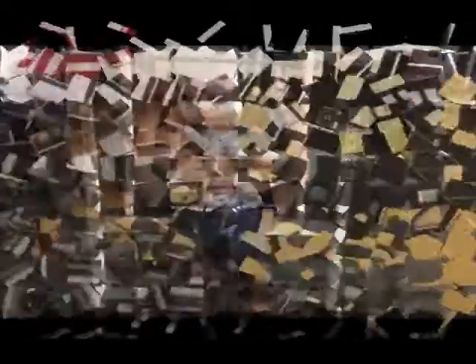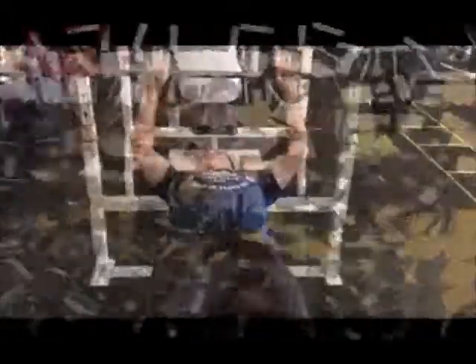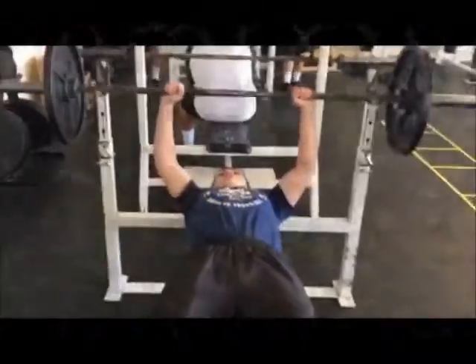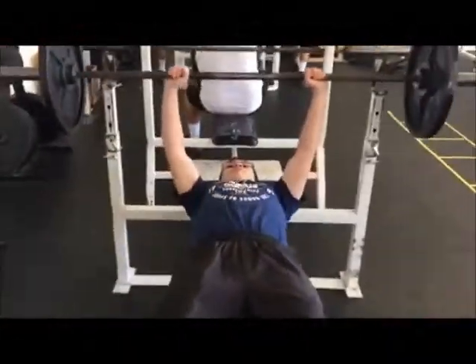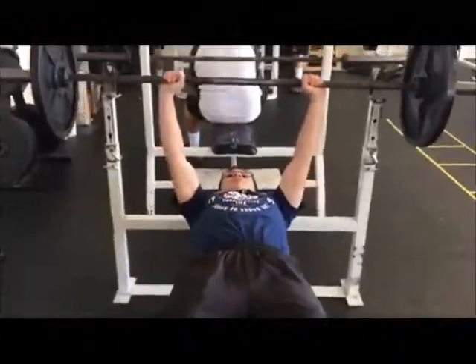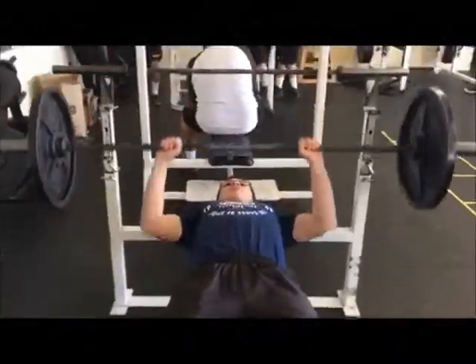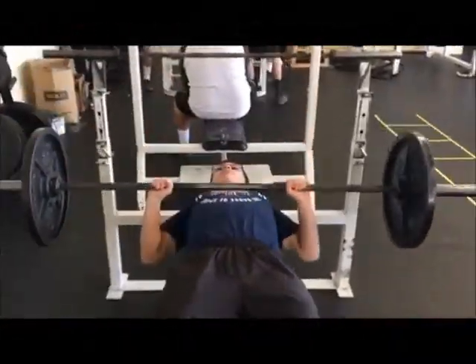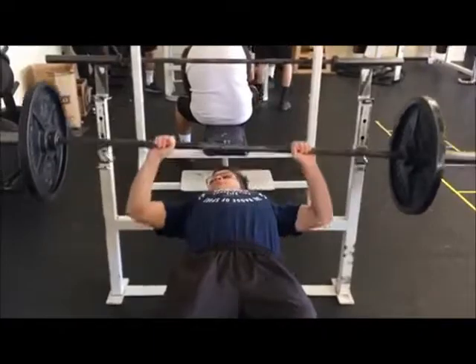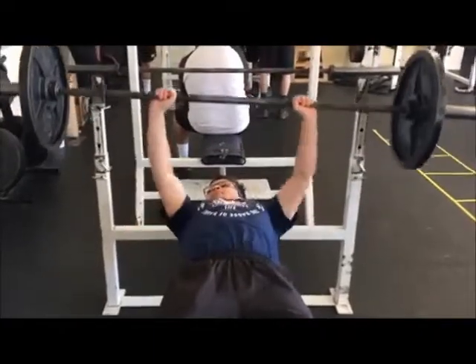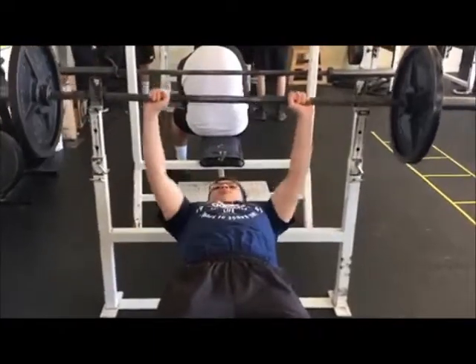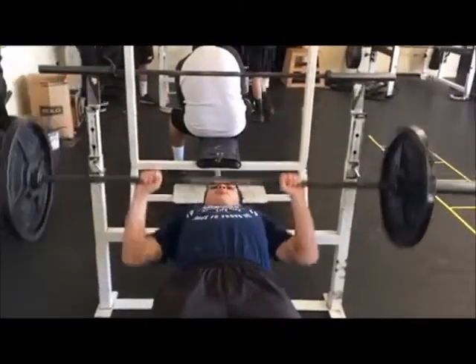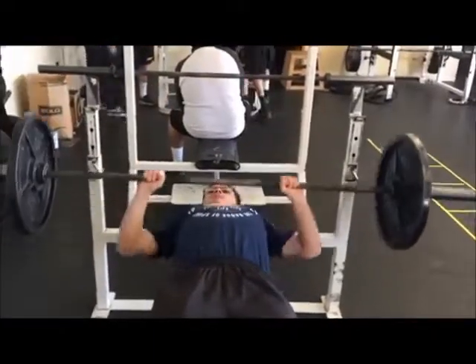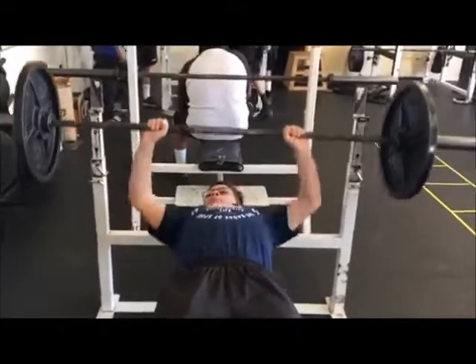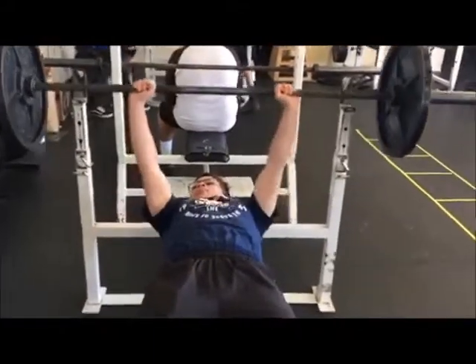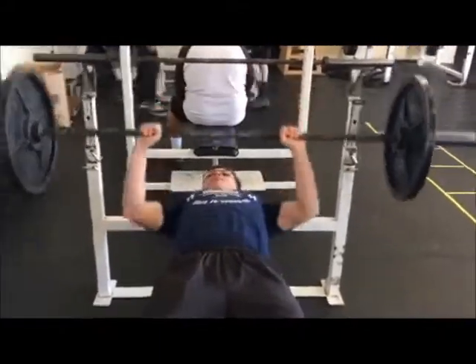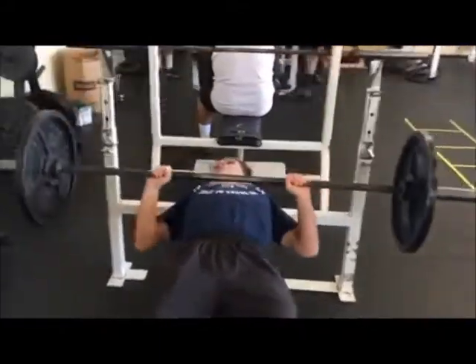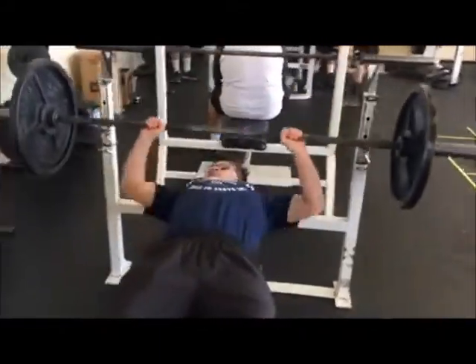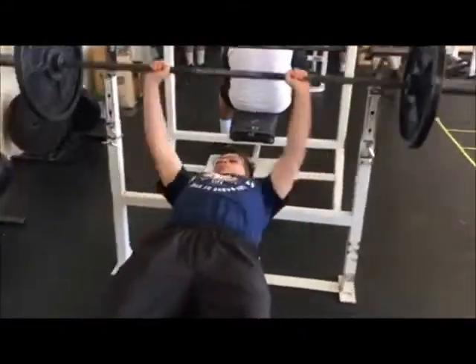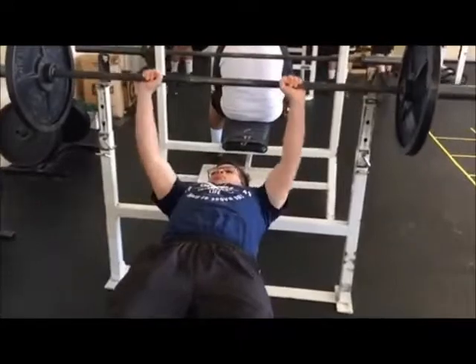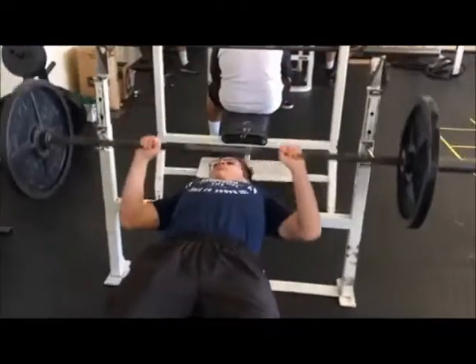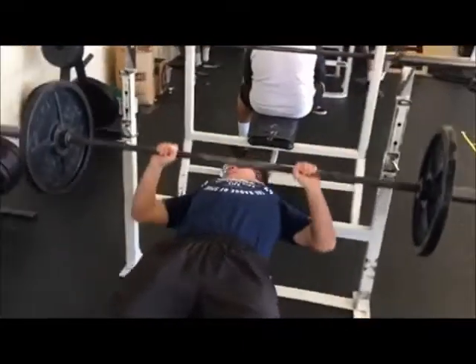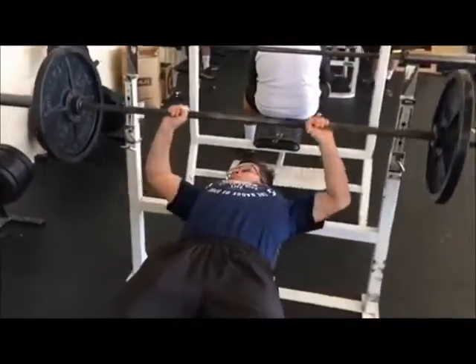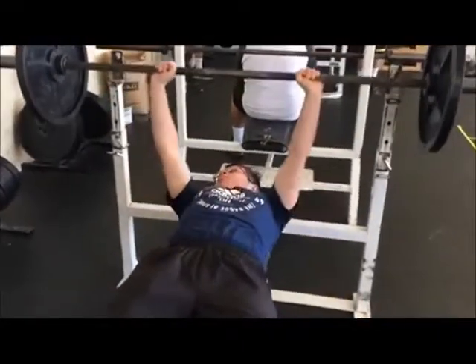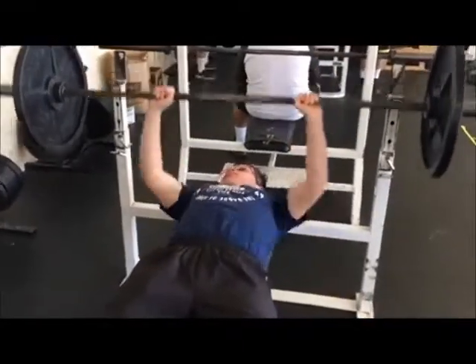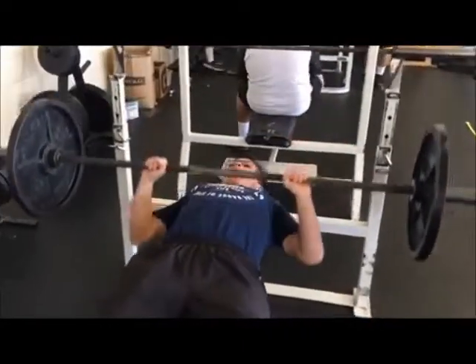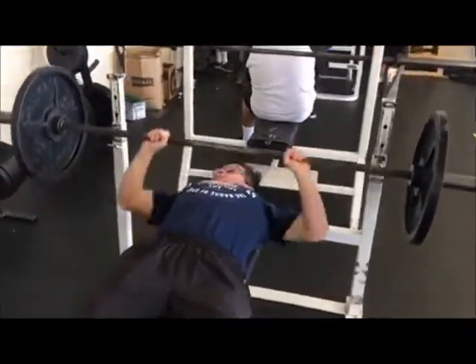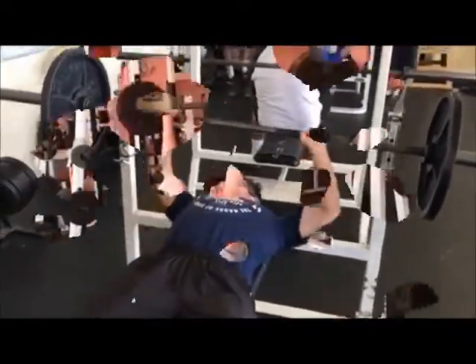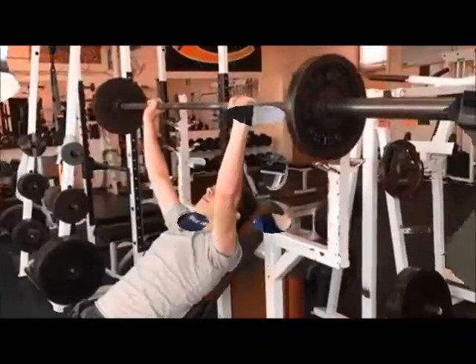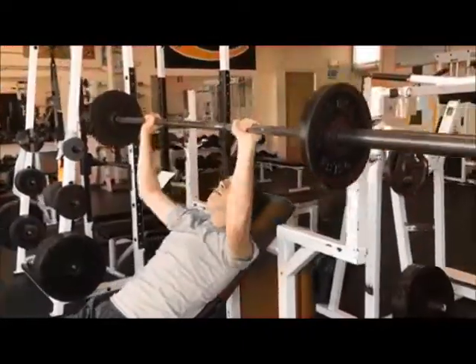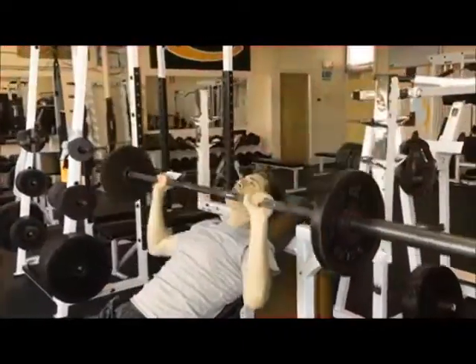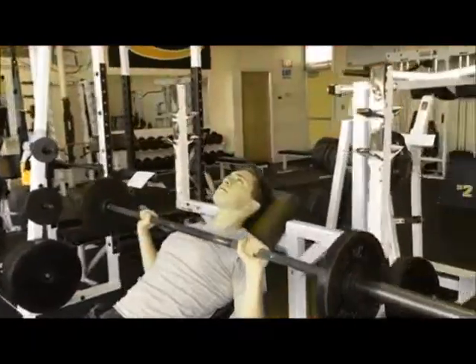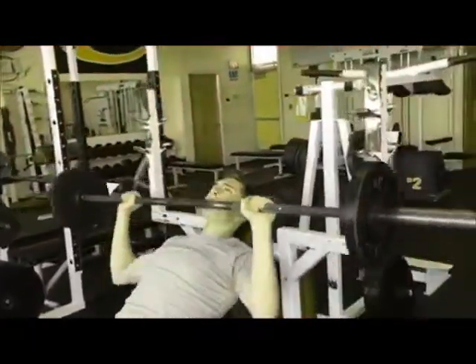This exercise is called the bench press. It works your pectoralis and your triceps. For safety, make sure you have a spotter and make sure you are using correct form.